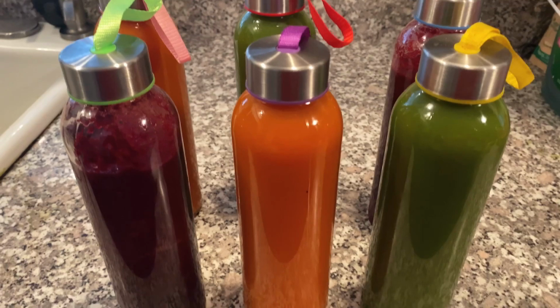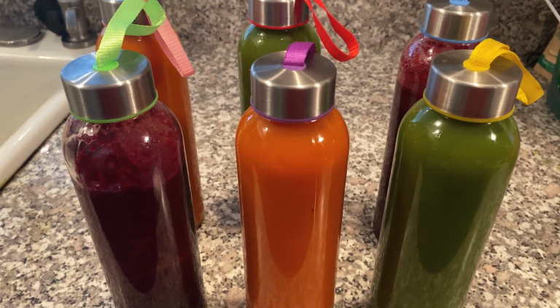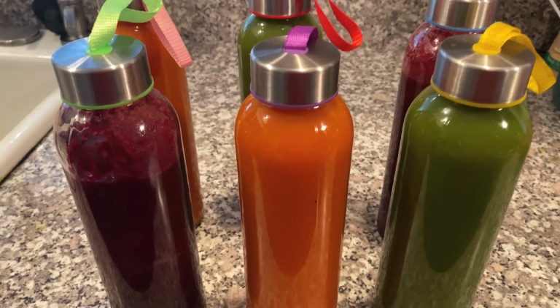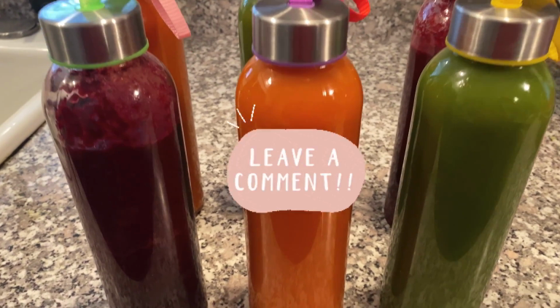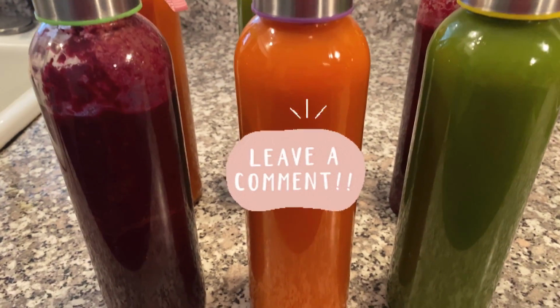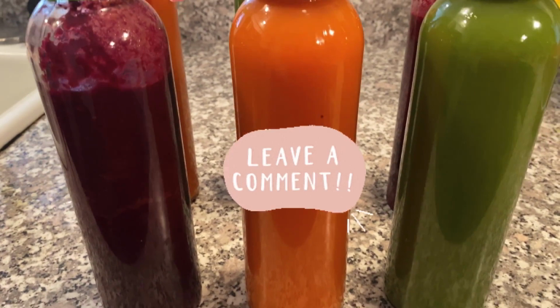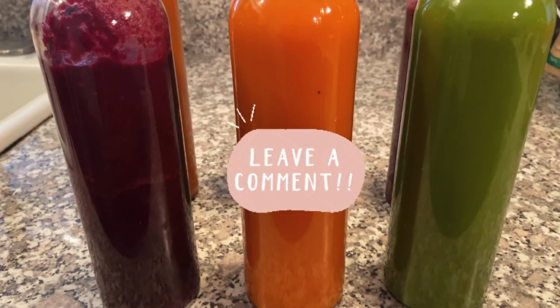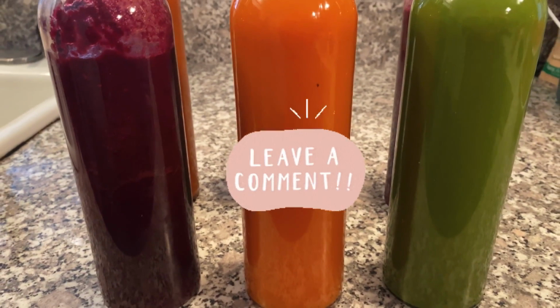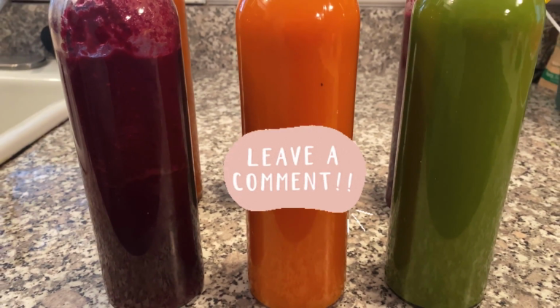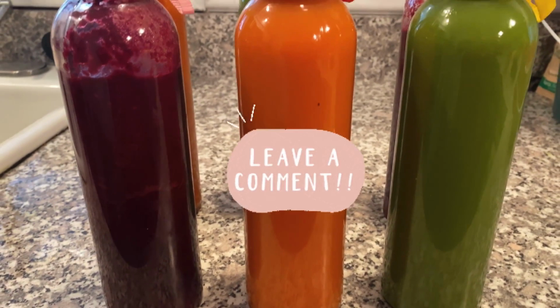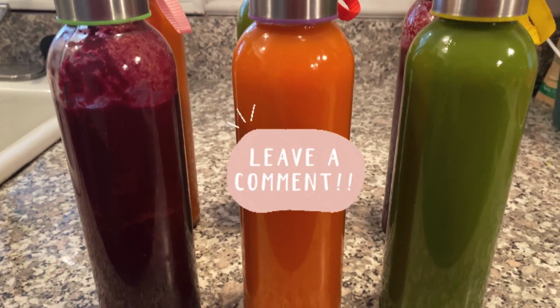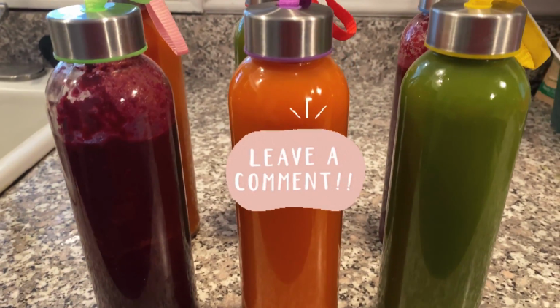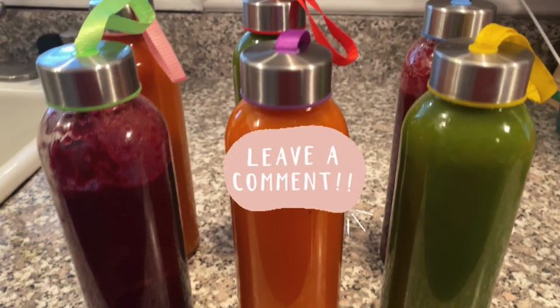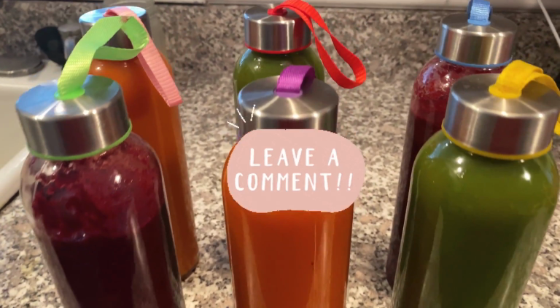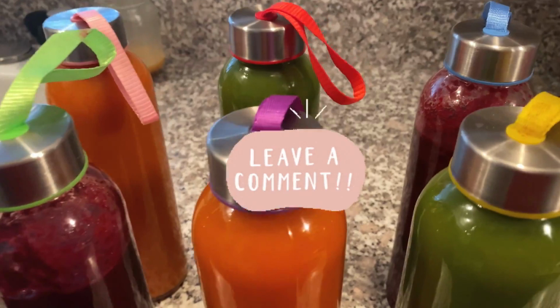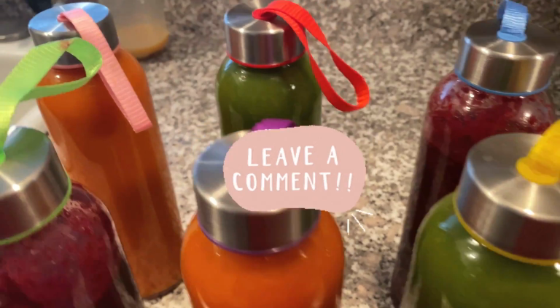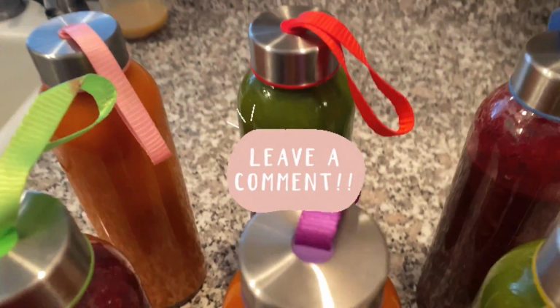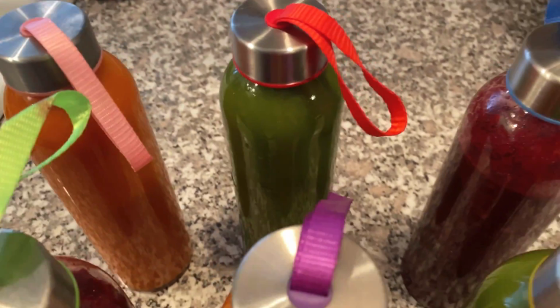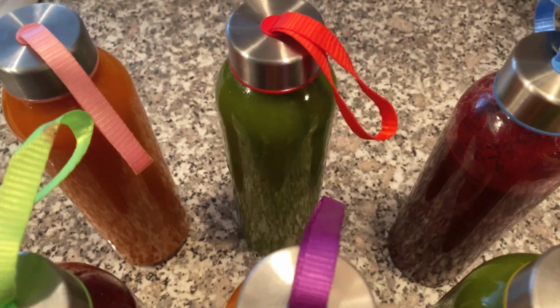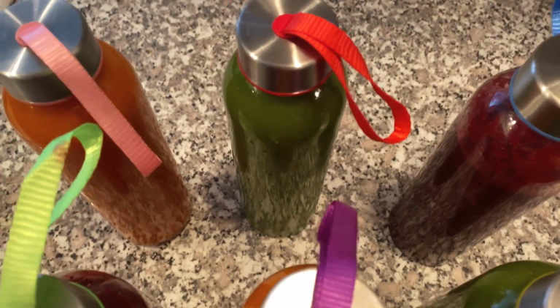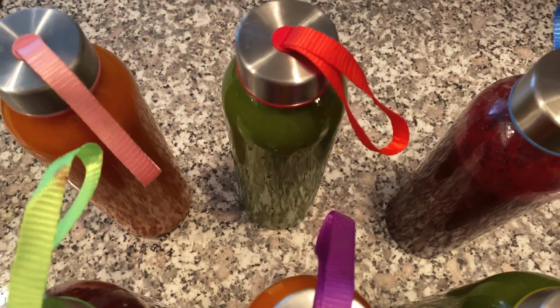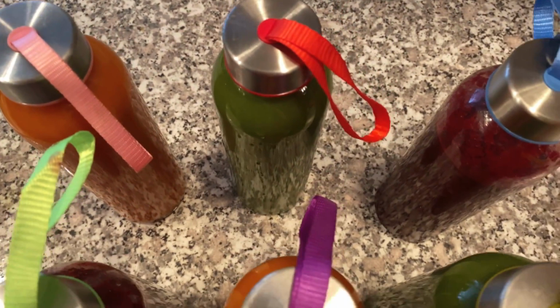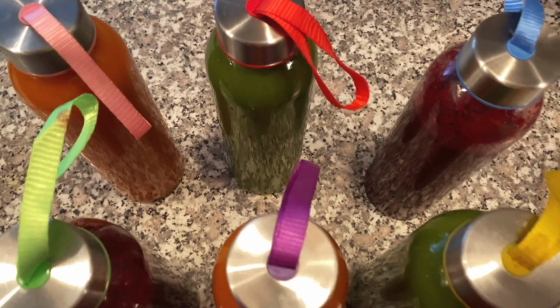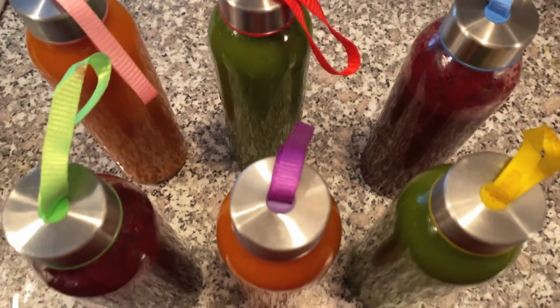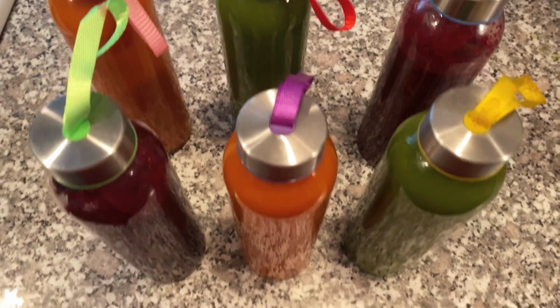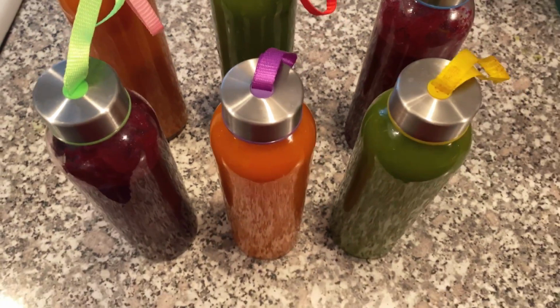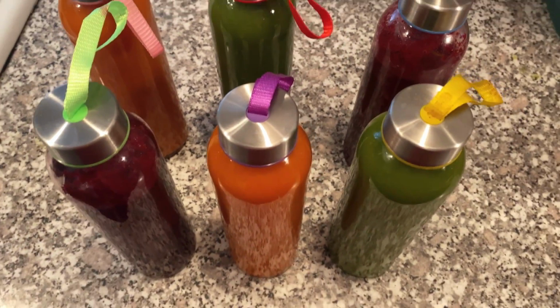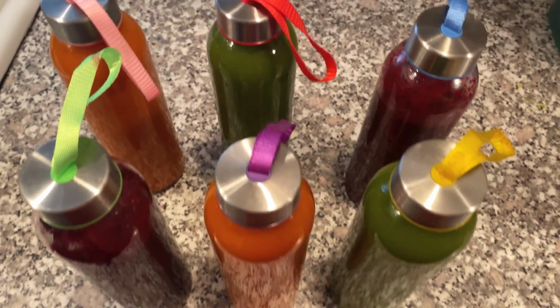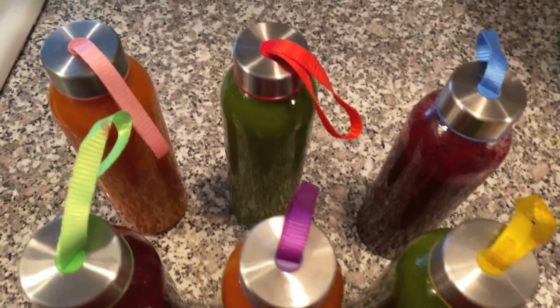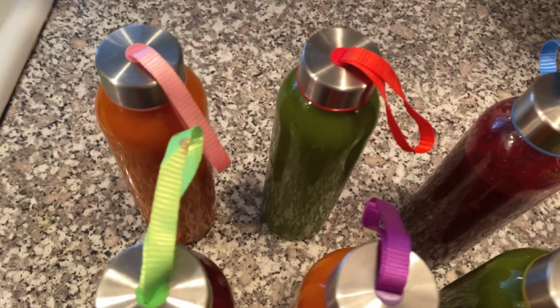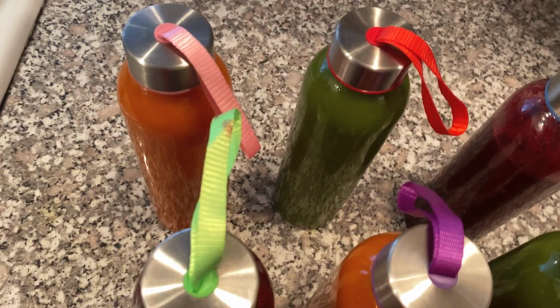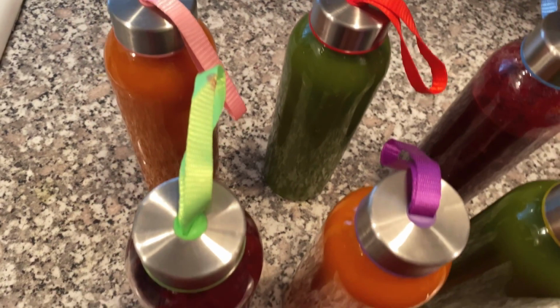What are some juices you're making? Leave in the comment section what juice recipes you enjoy, what ingredients you can't live without when you're juicing, and anything that will spruce up your juices.